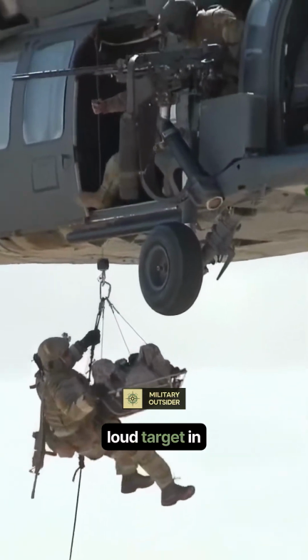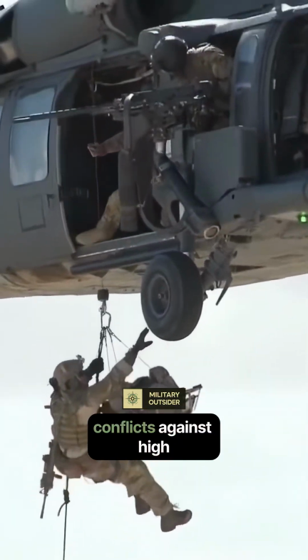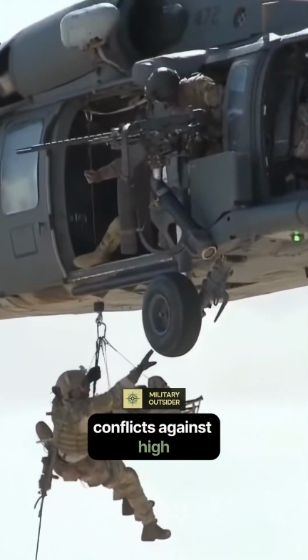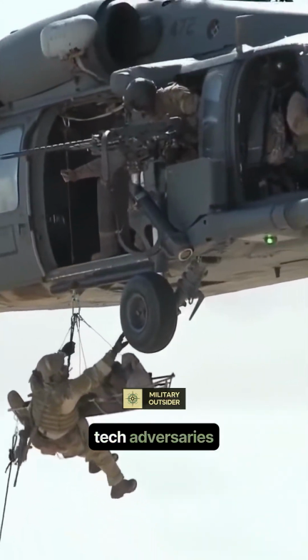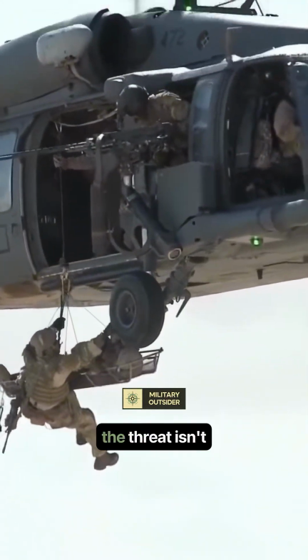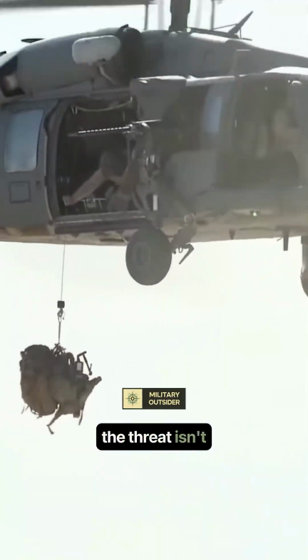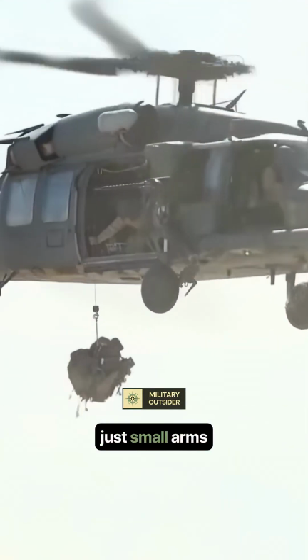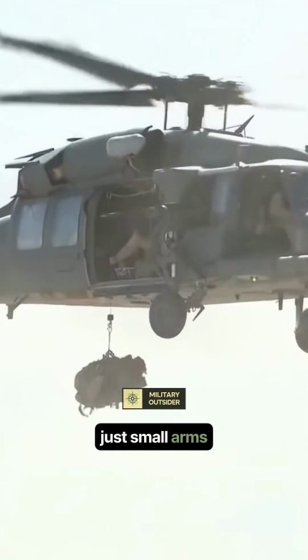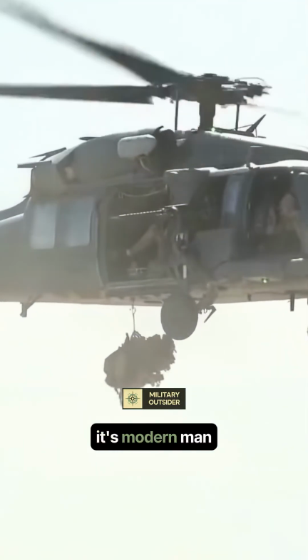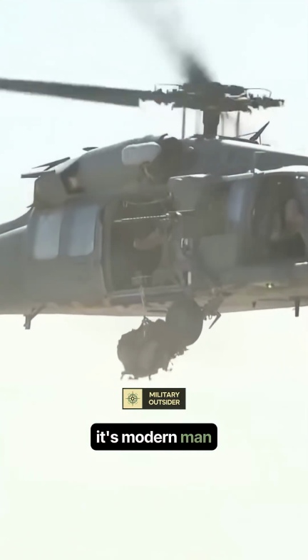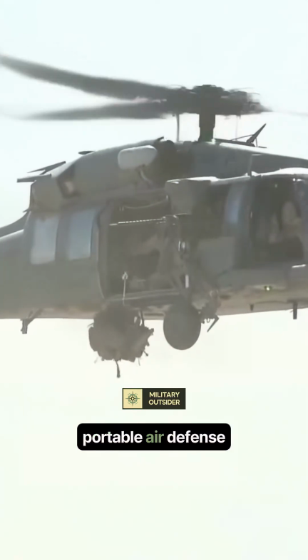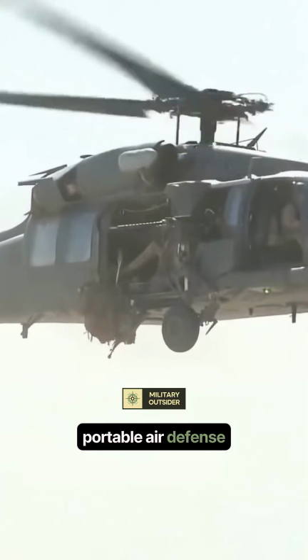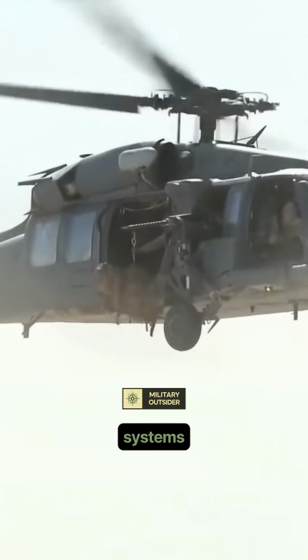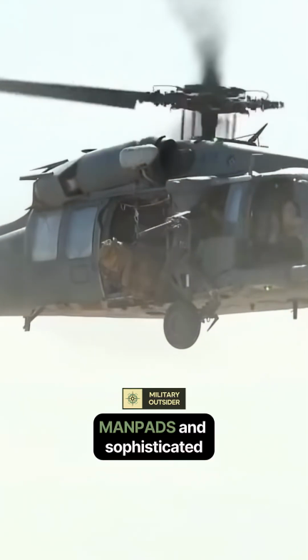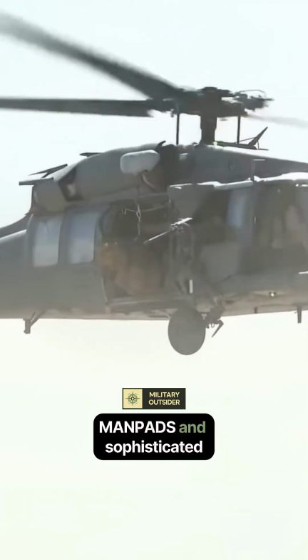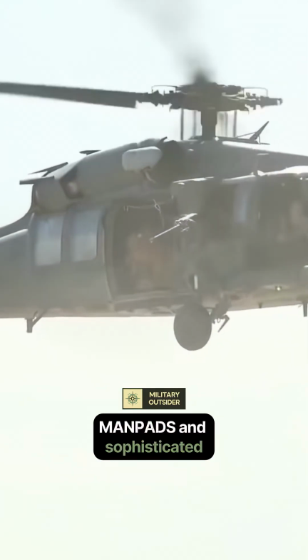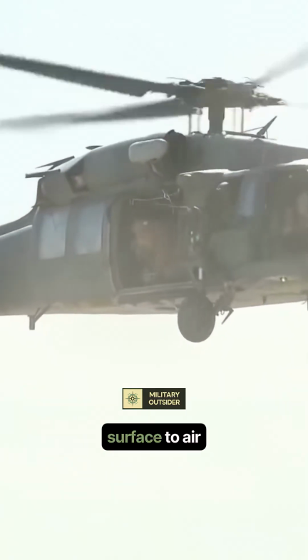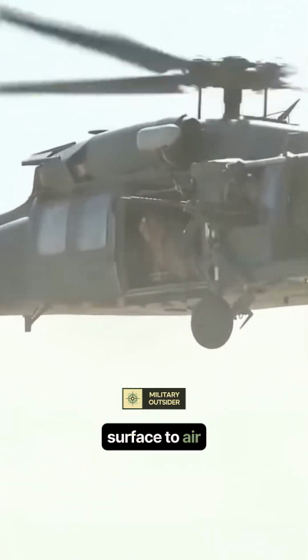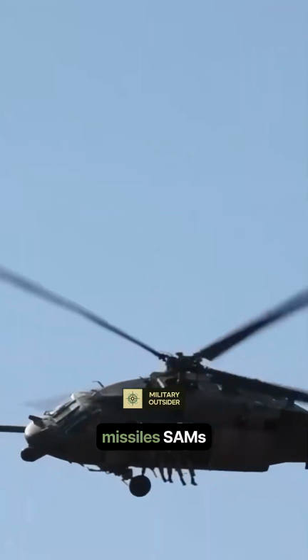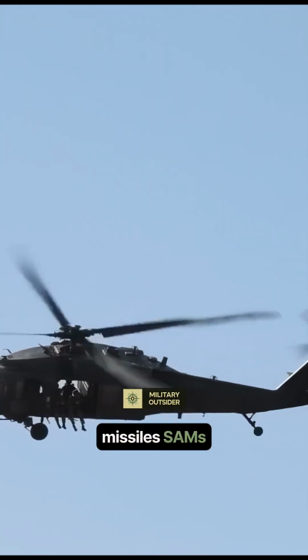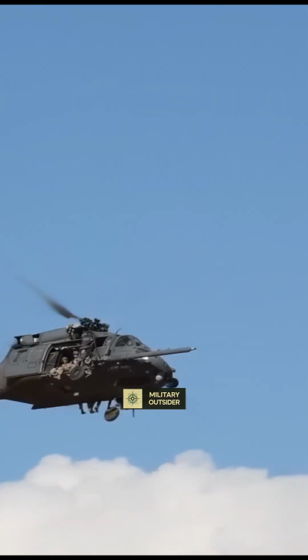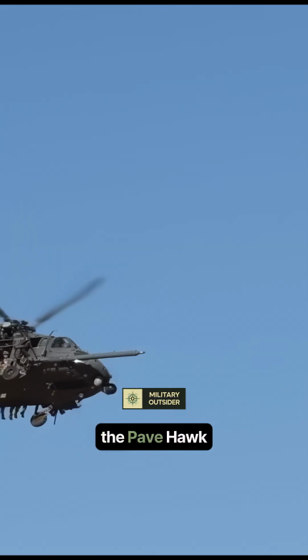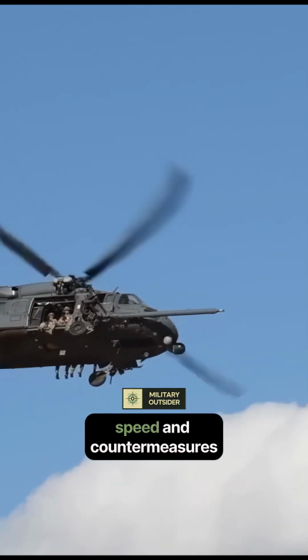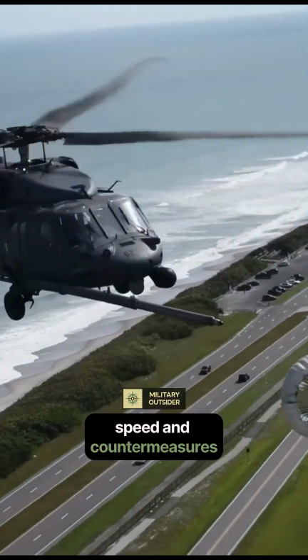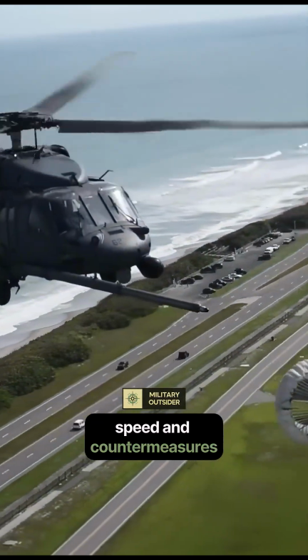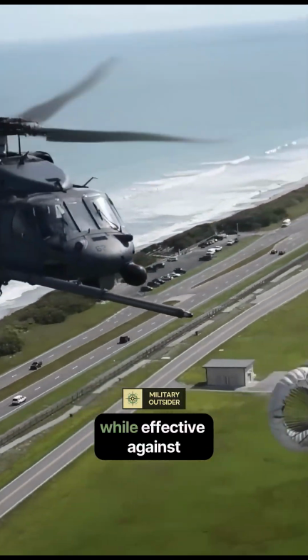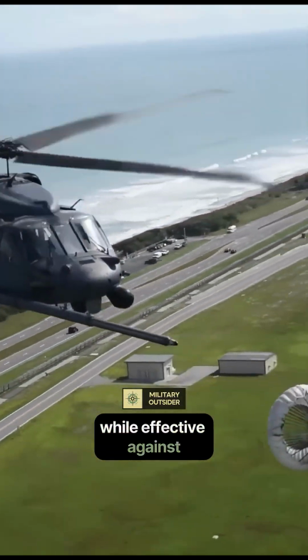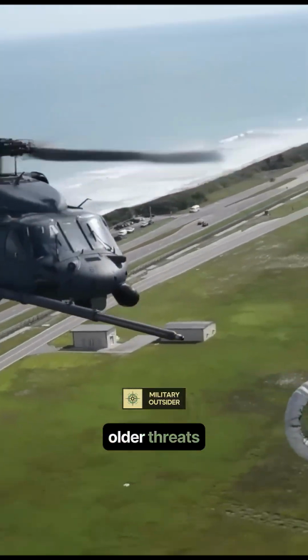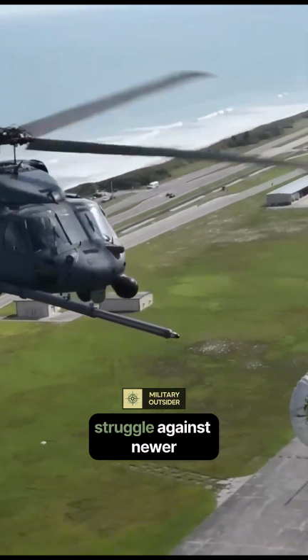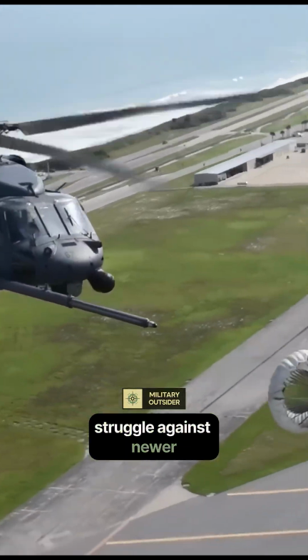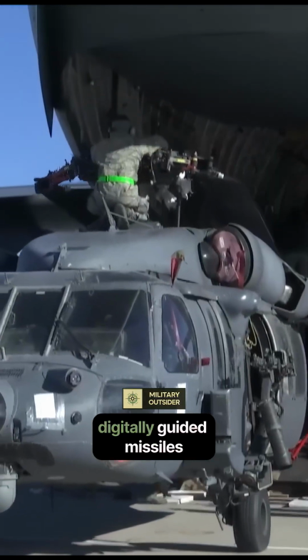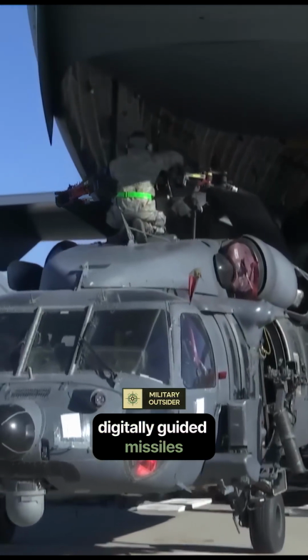In conflicts against high-tech adversaries, the threat isn't just small arms. It's modern man-portable air-defense systems (MANPADS) and sophisticated surface-to-air missiles (SAMs). The Pavehawk's speed and countermeasures, while effective against older threats, struggle against newer digitally-guided missiles.